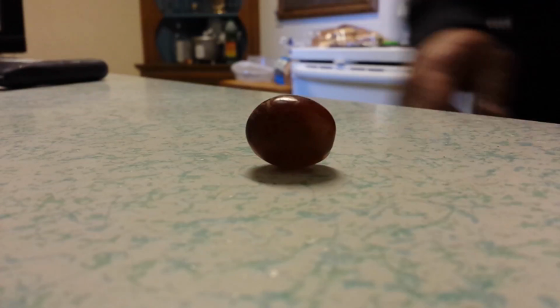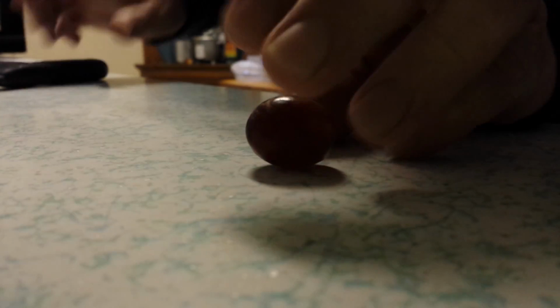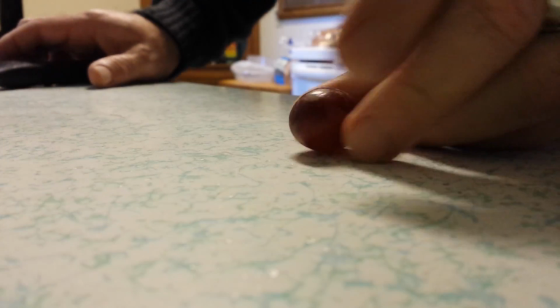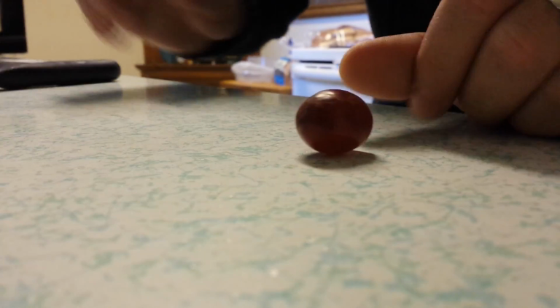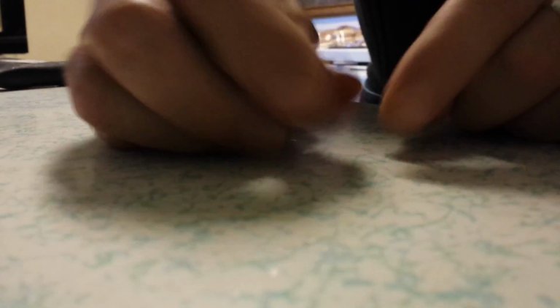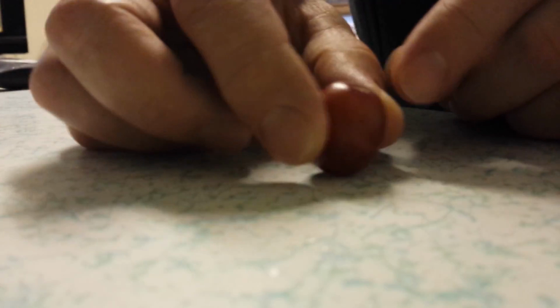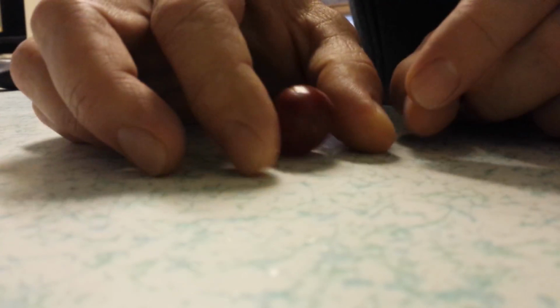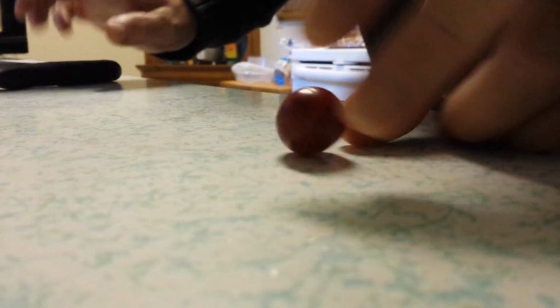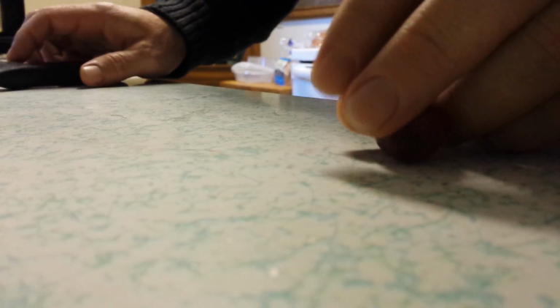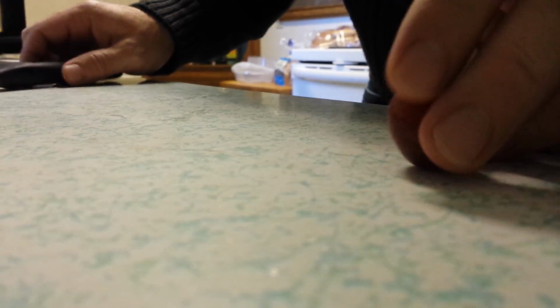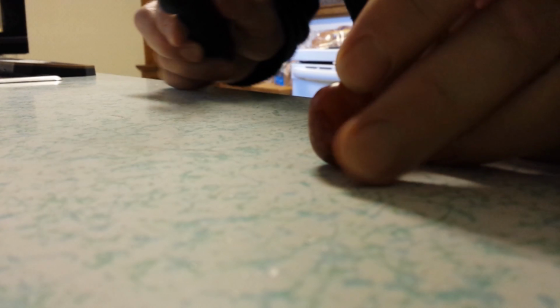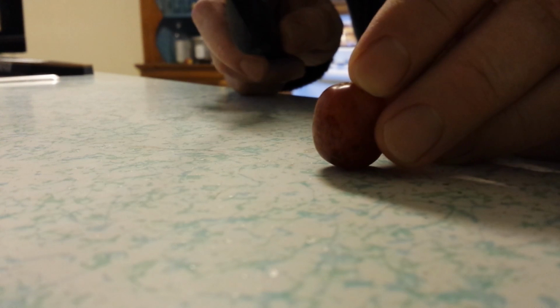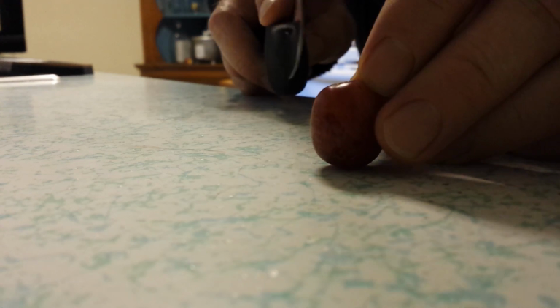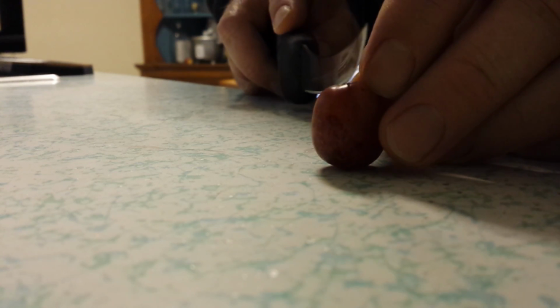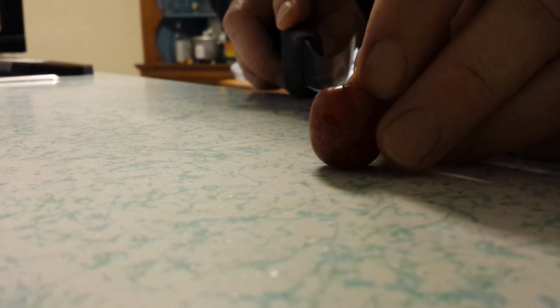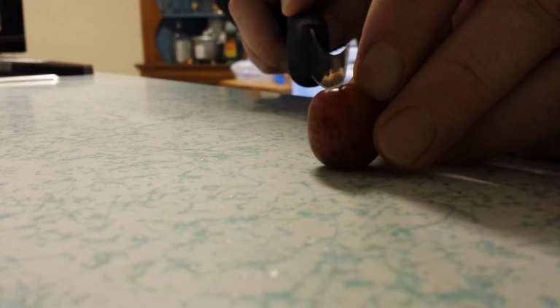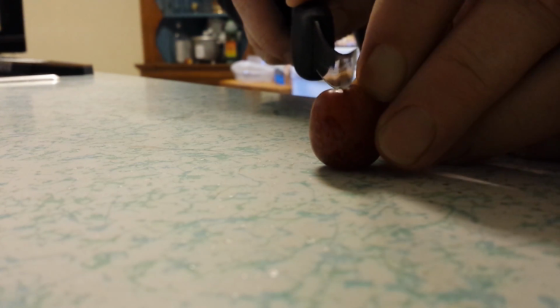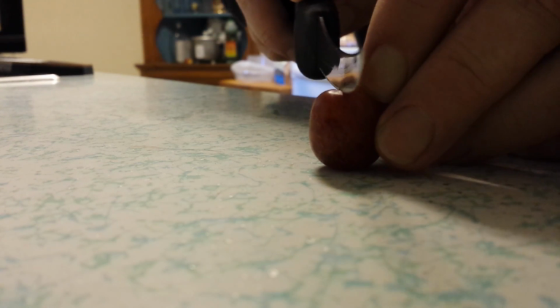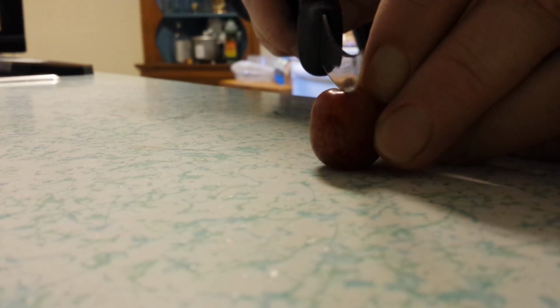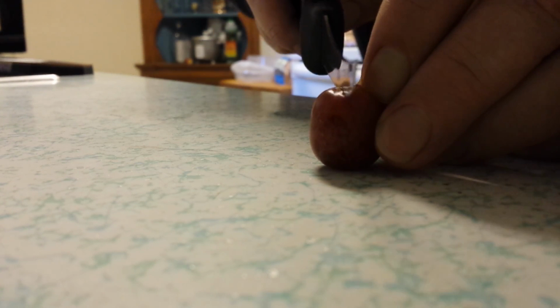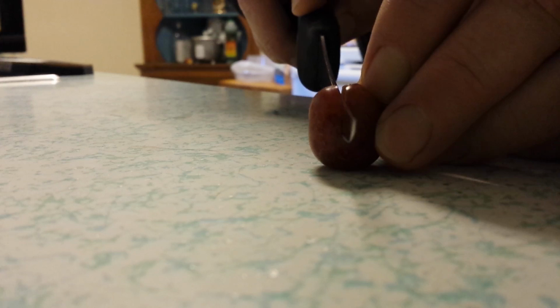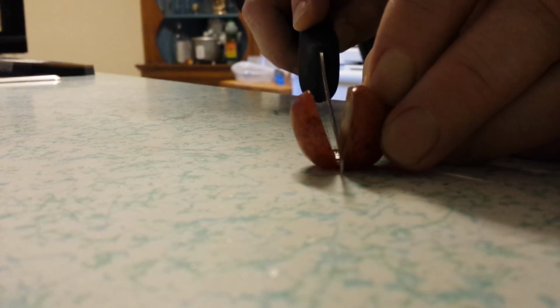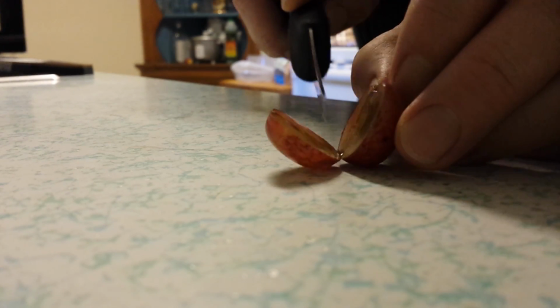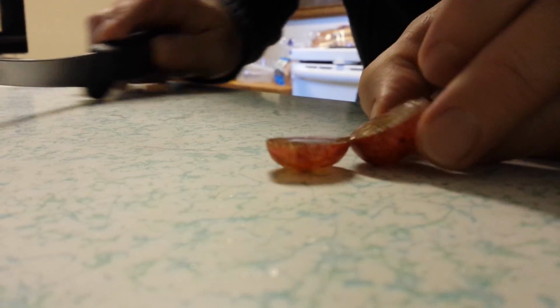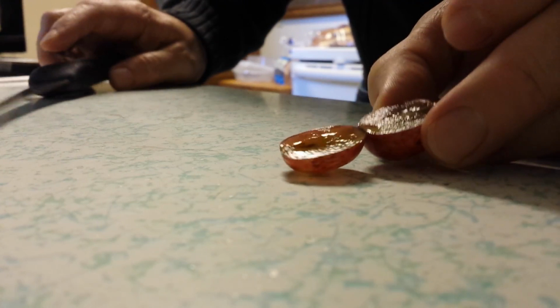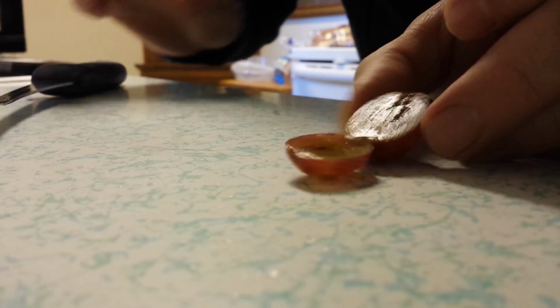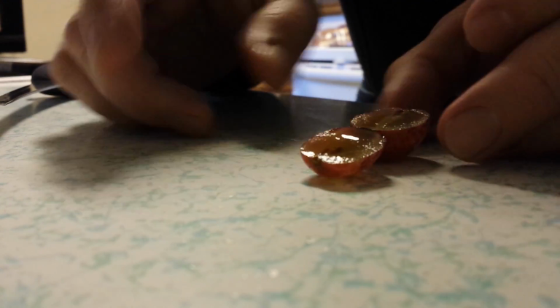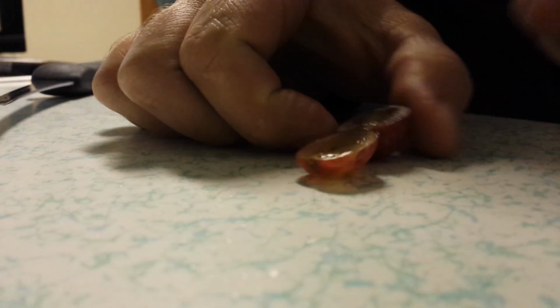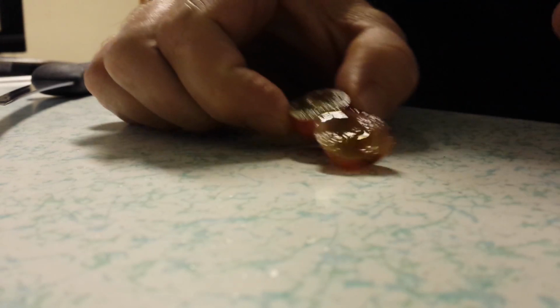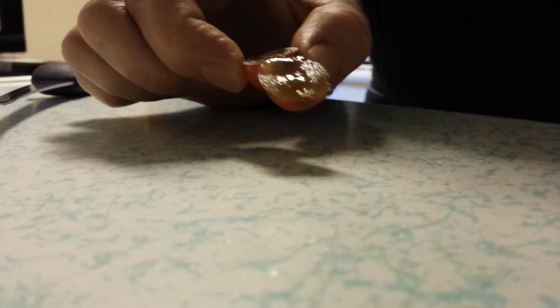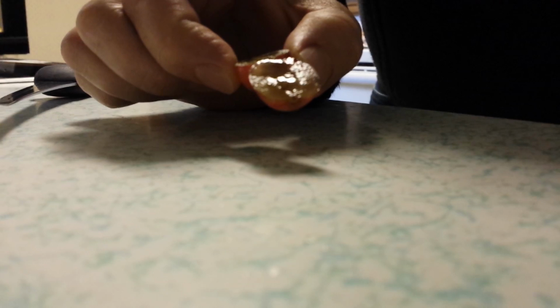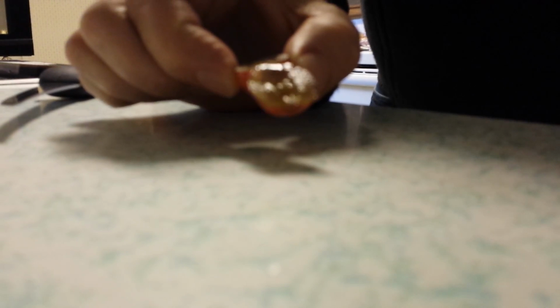I got this crazy experiment. We have a regular grape here — I haven't done anything to it — and we're just going to cut it in half long ways like this. And we're going to take this and put it in the microwave.